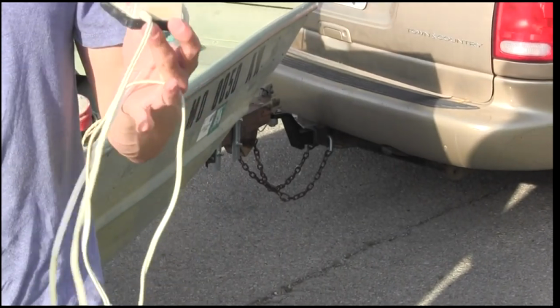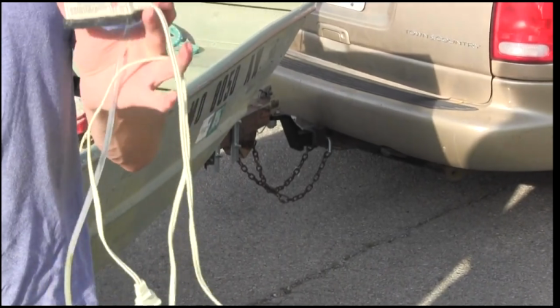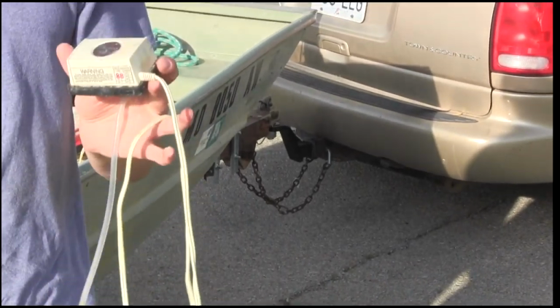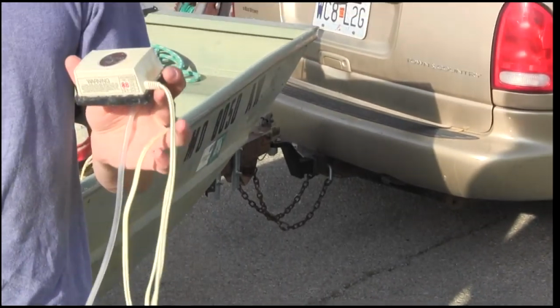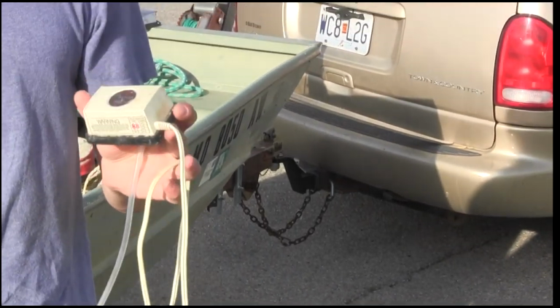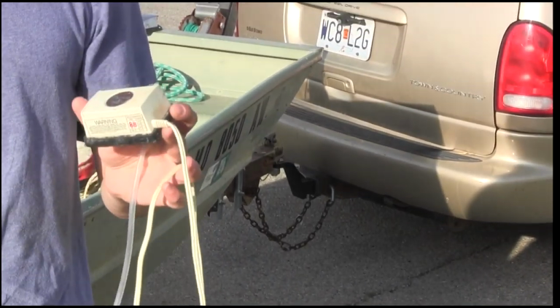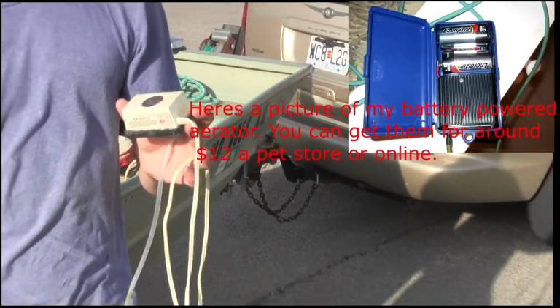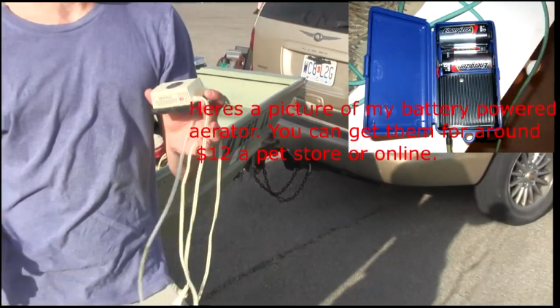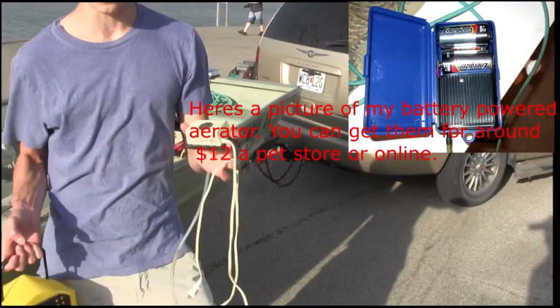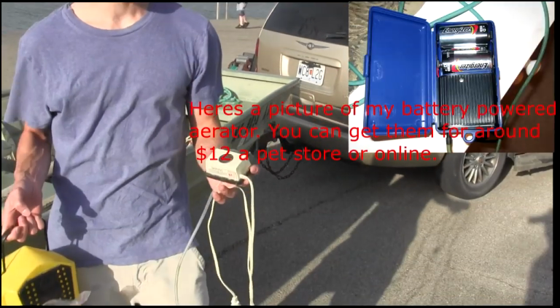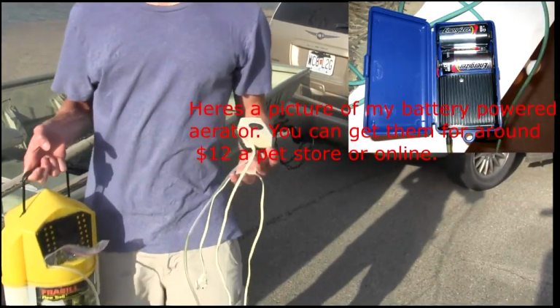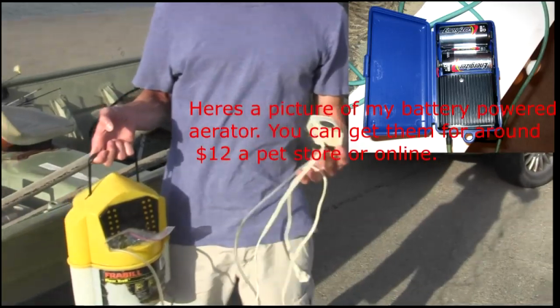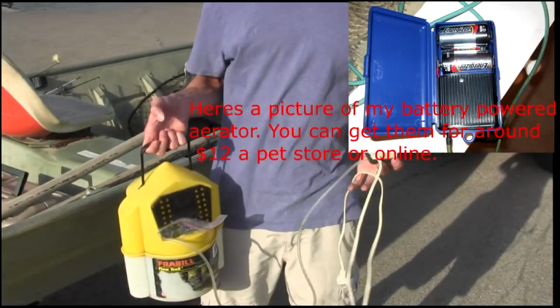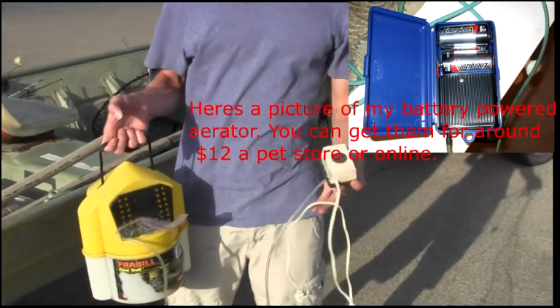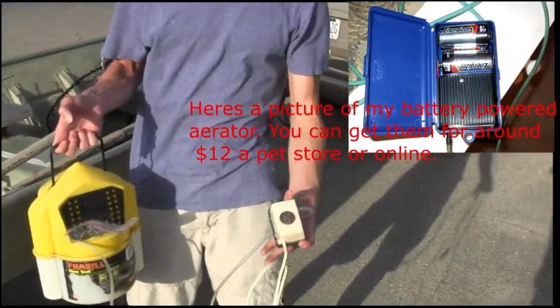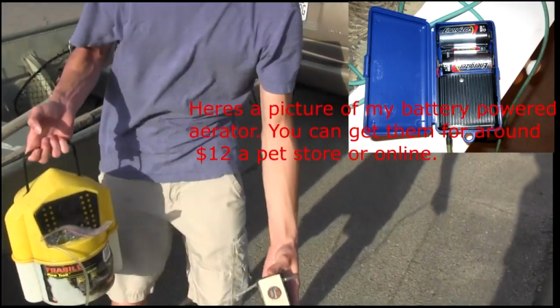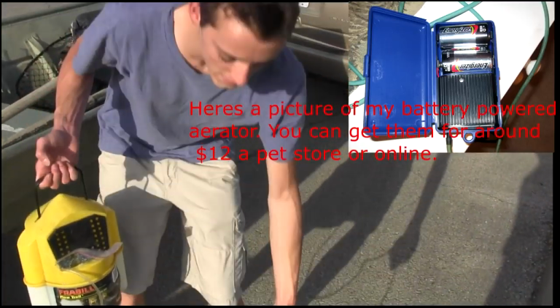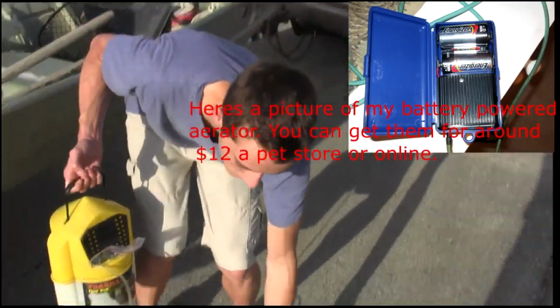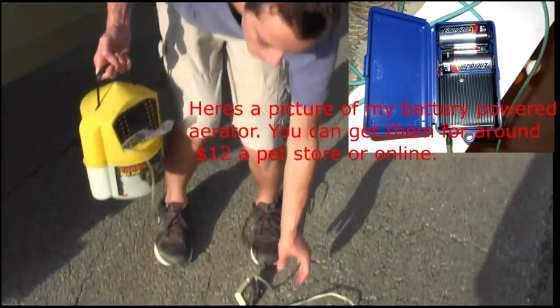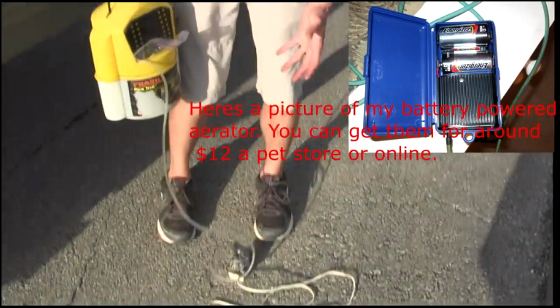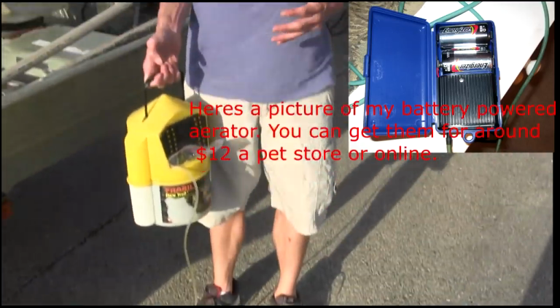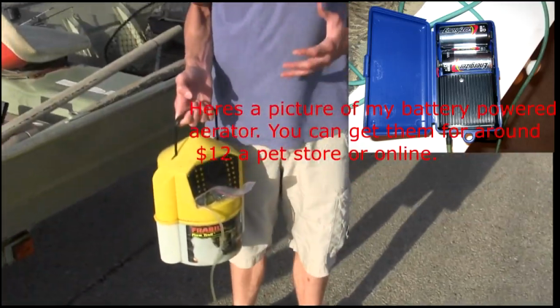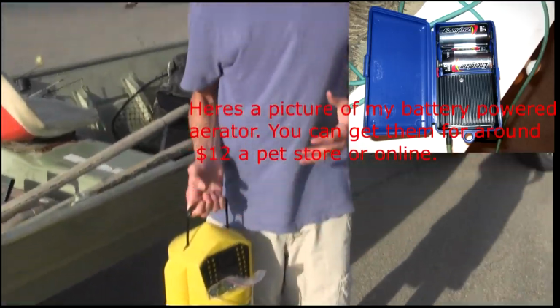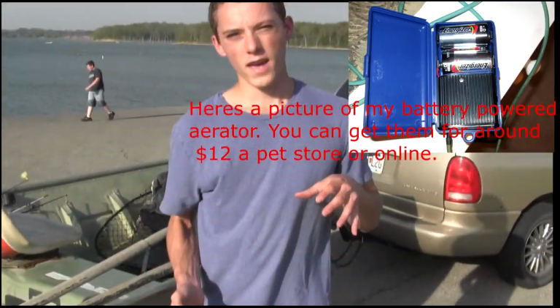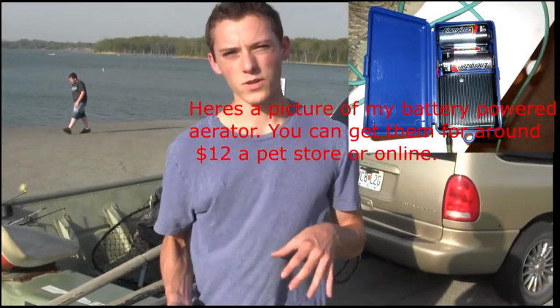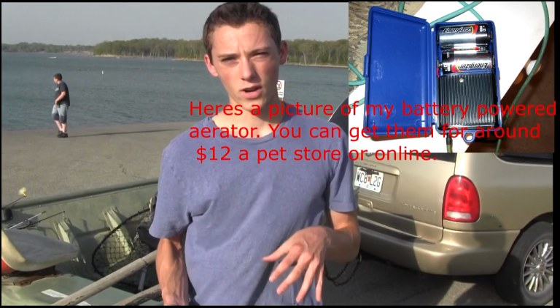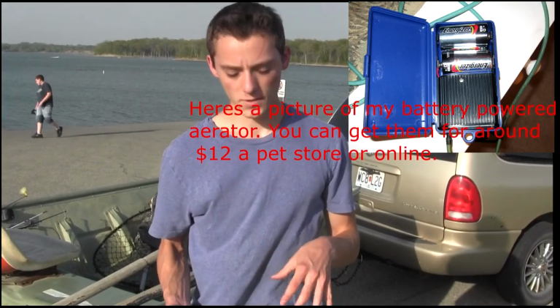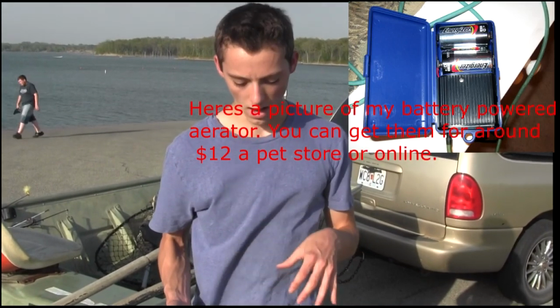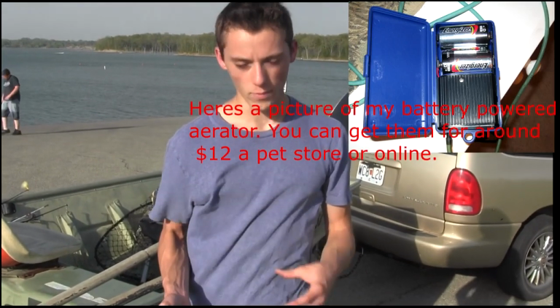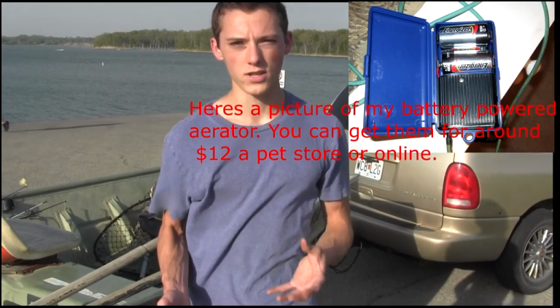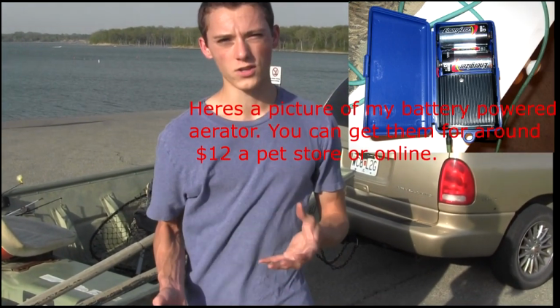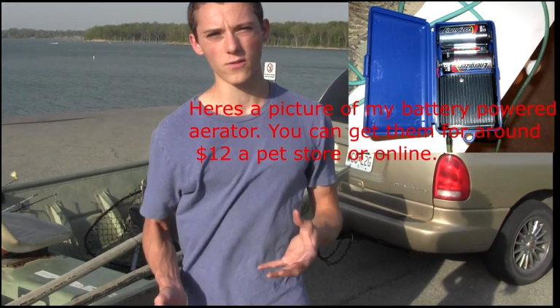You can also get battery-powered aerators at the store, which work just as well. One of the main reasons minnows die or they're not as active is because the oxygen levels get too low, and that's what the aerator helps — it replenishes the oxygen levels.